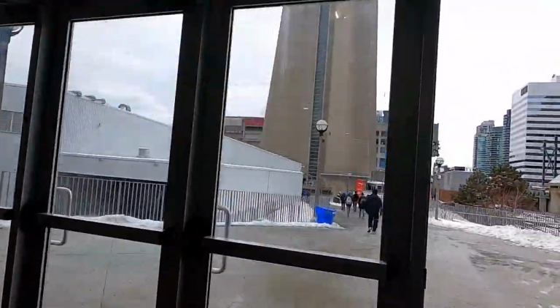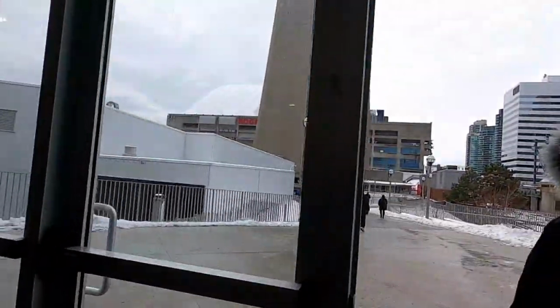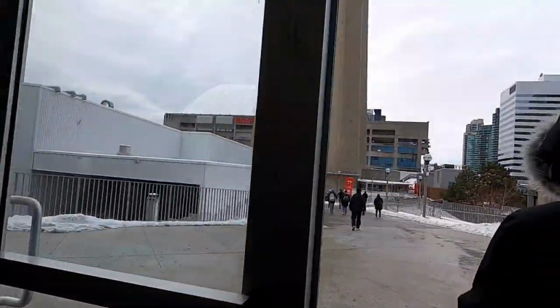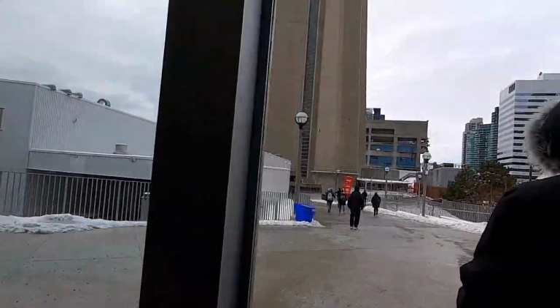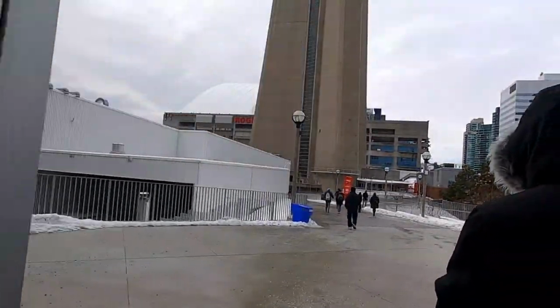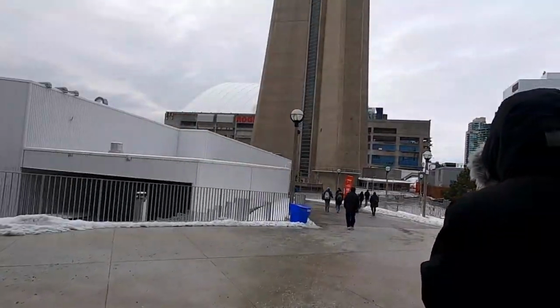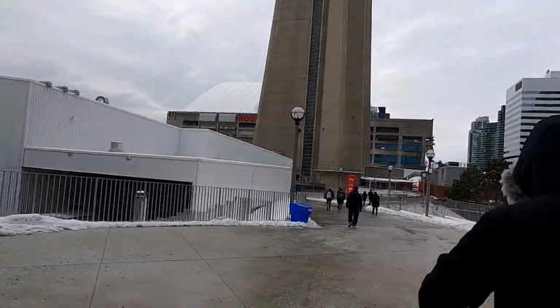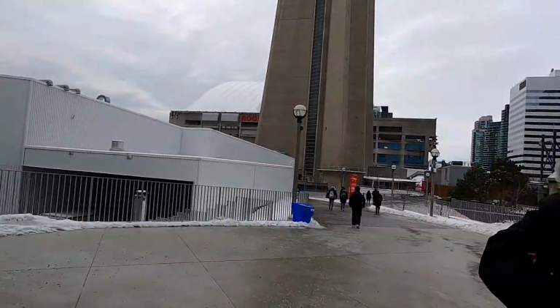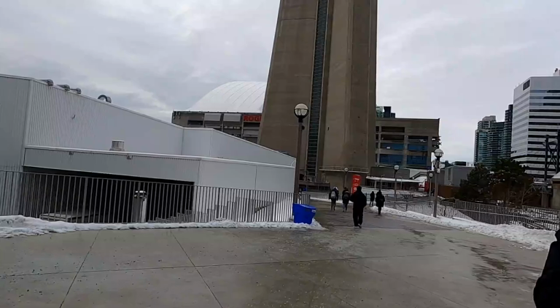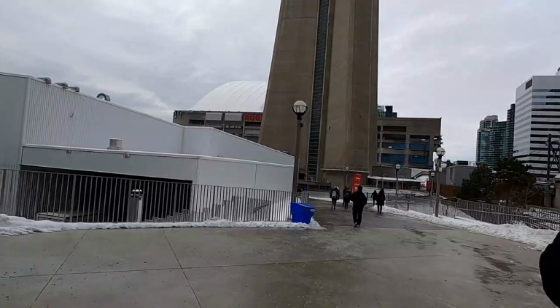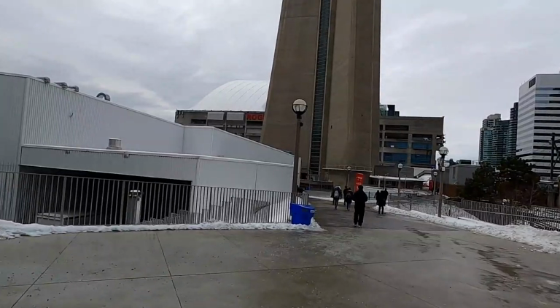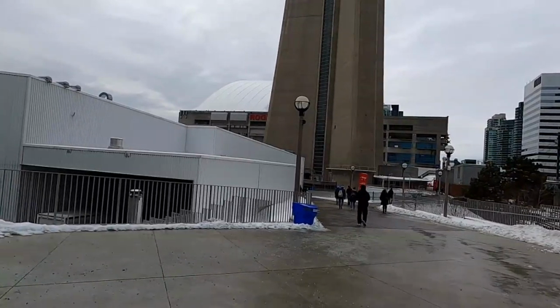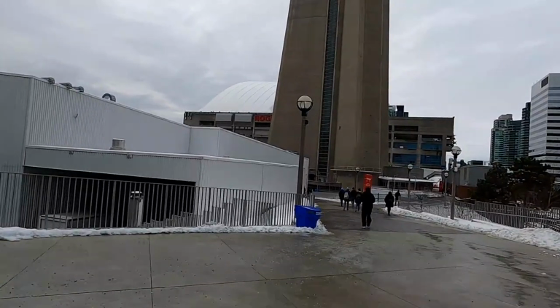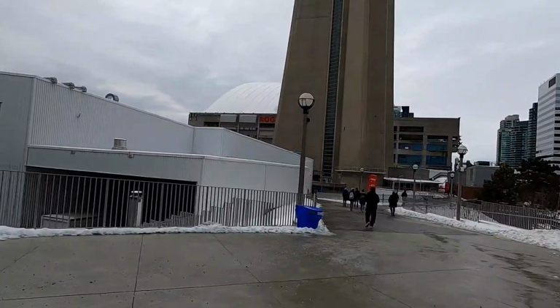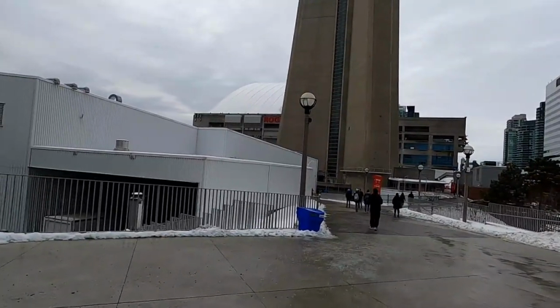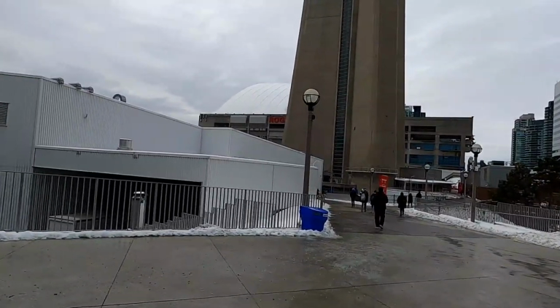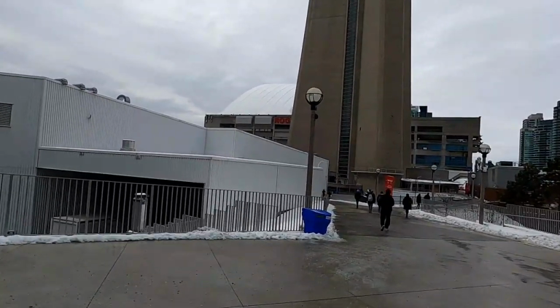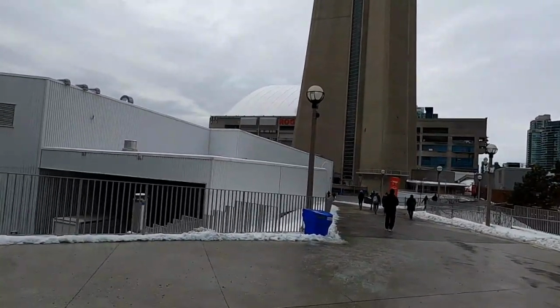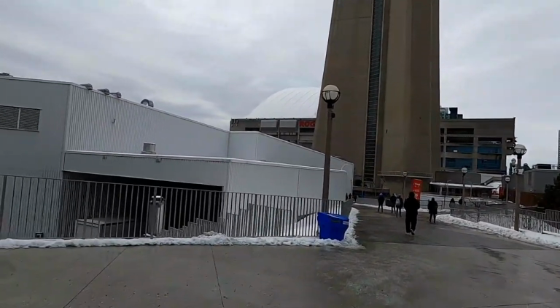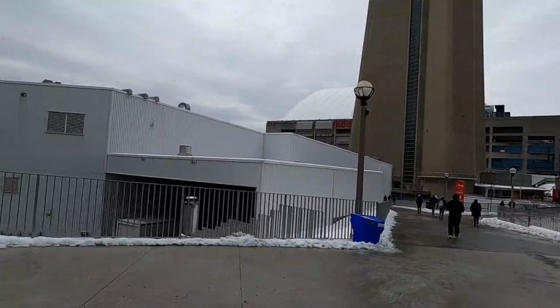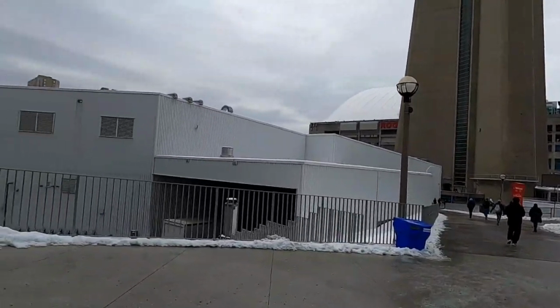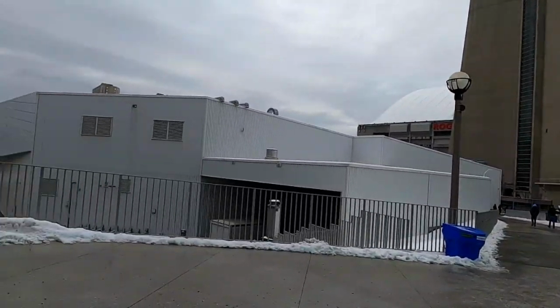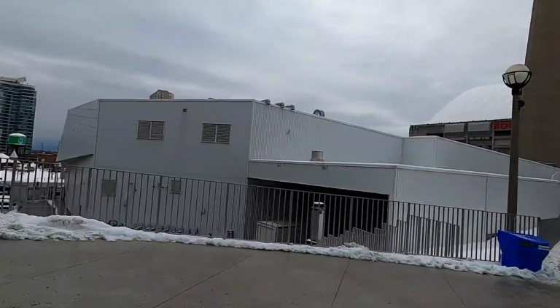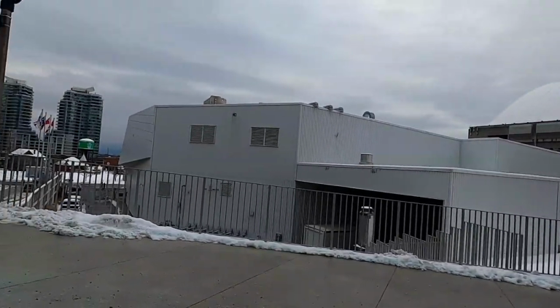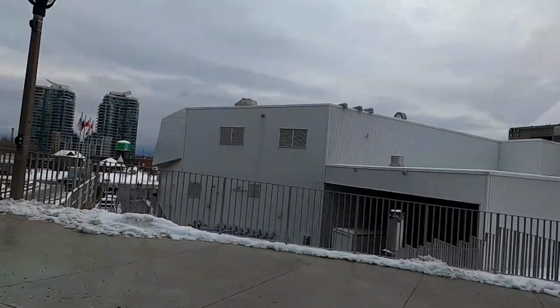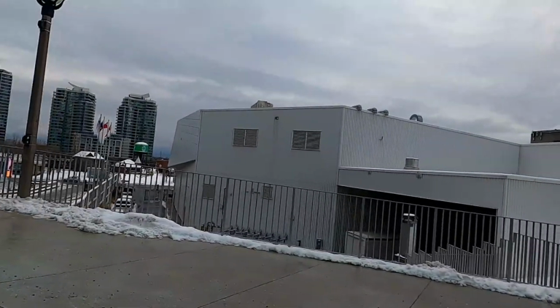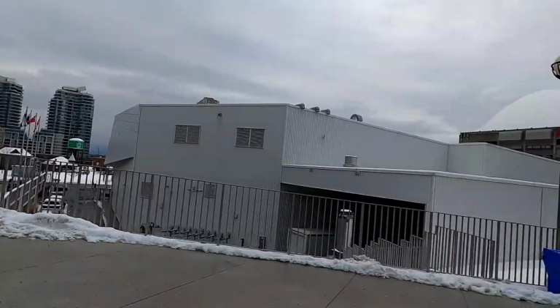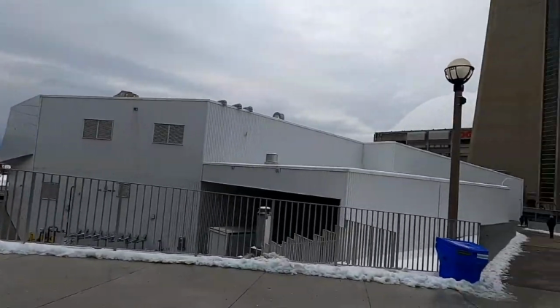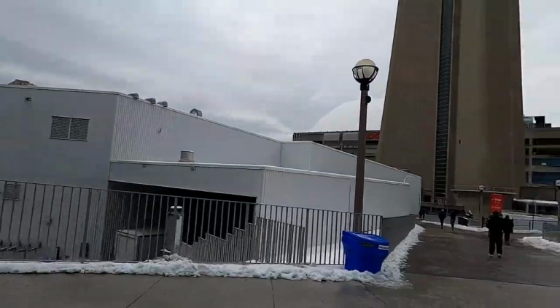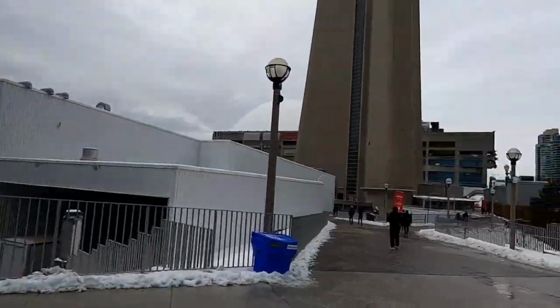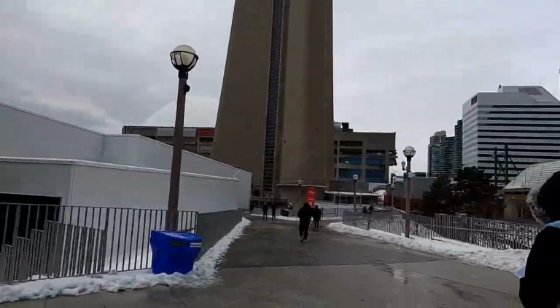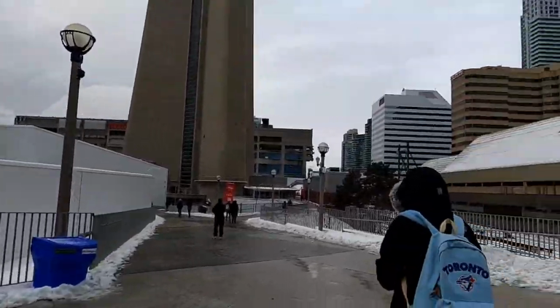Here you exit the skywalk — just up ahead is the Rogers Centre and CN Tower, and on the left is Ripley's Aquarium.